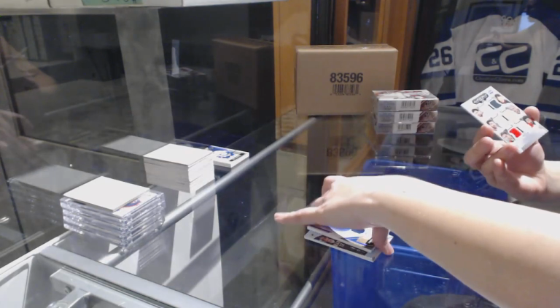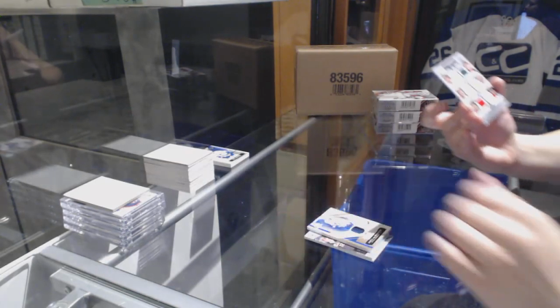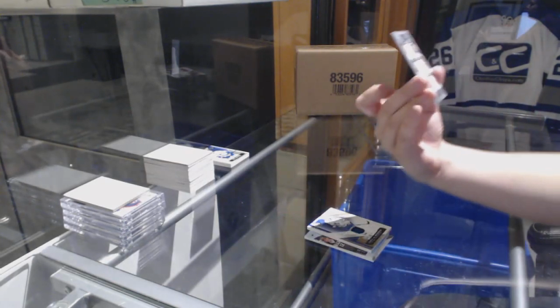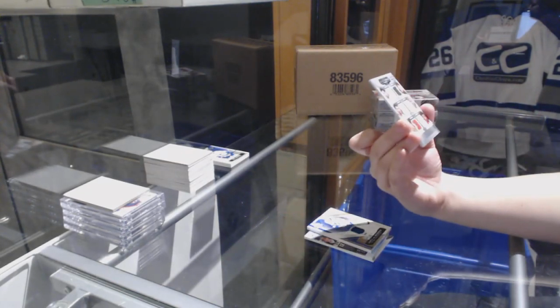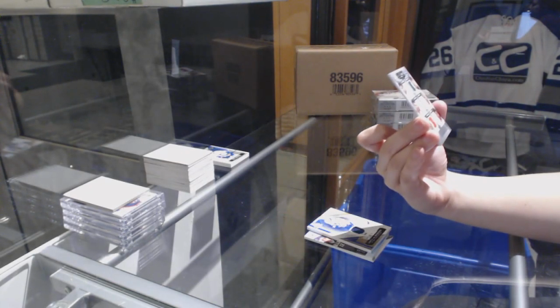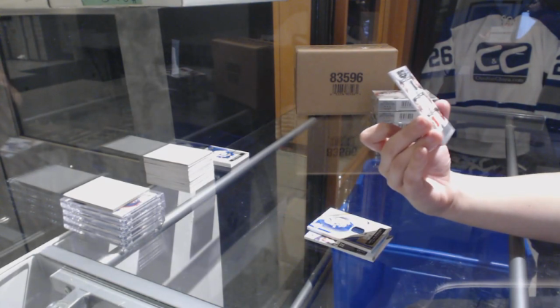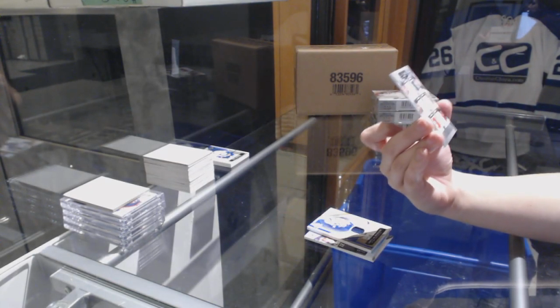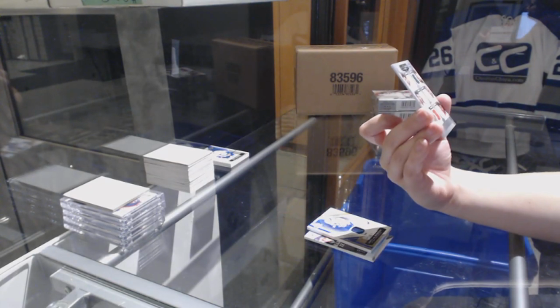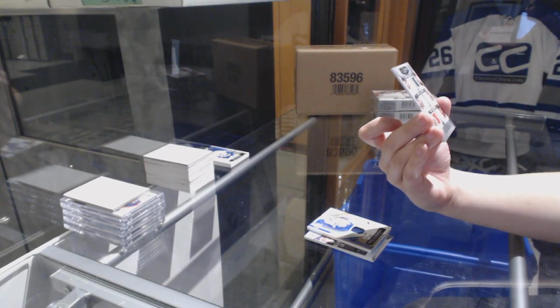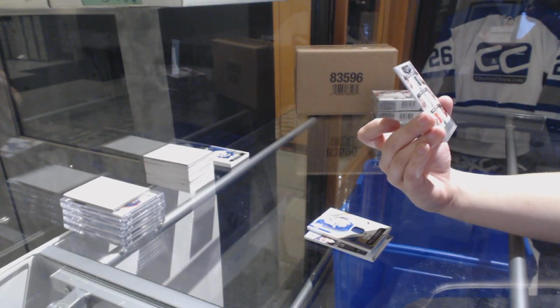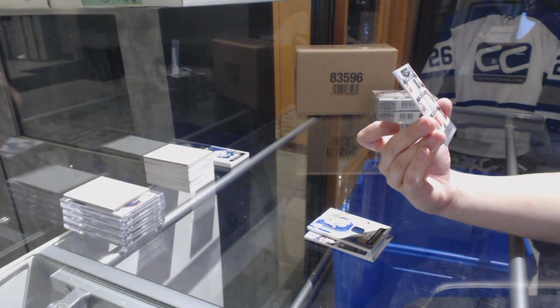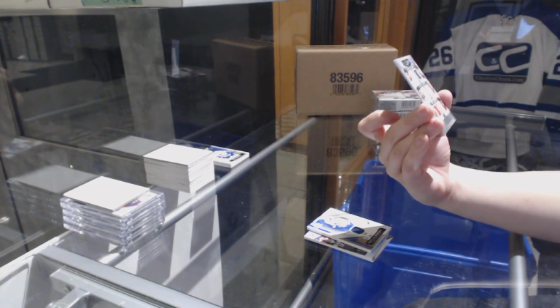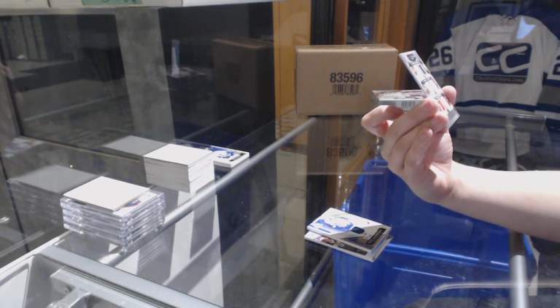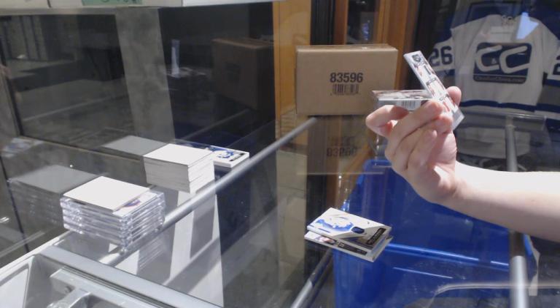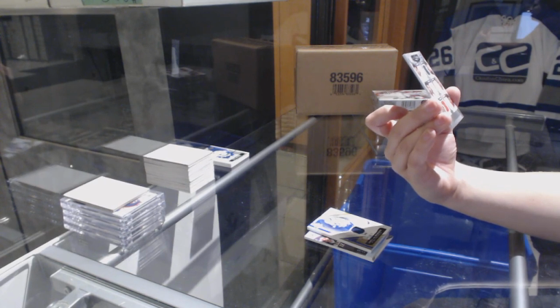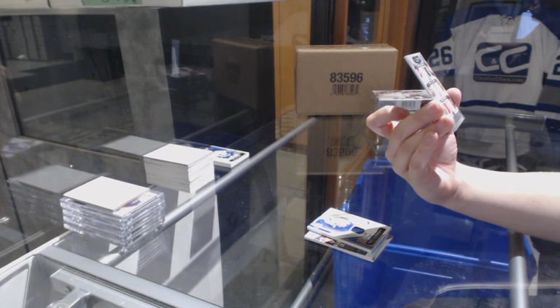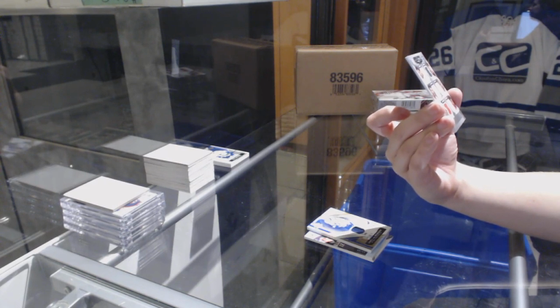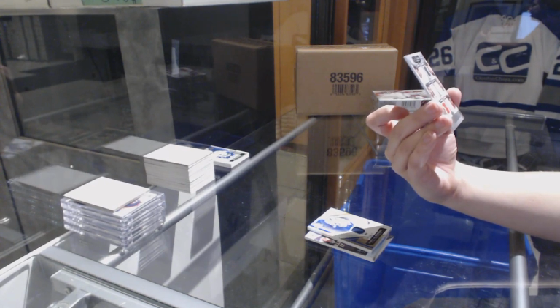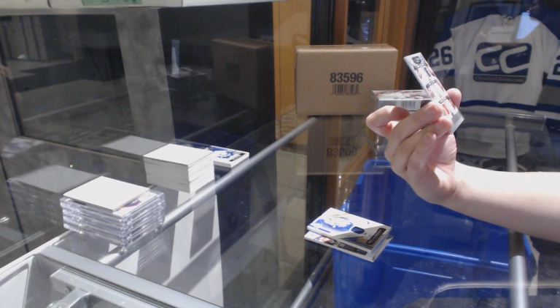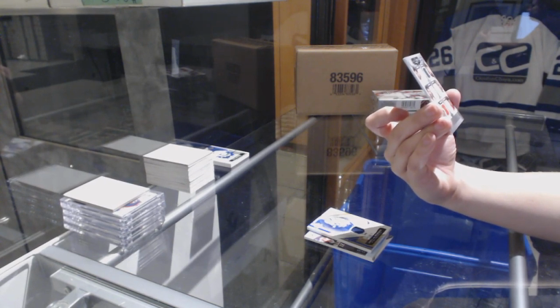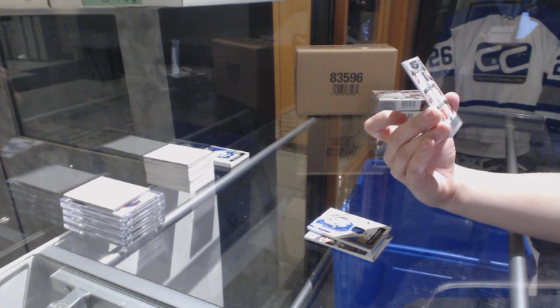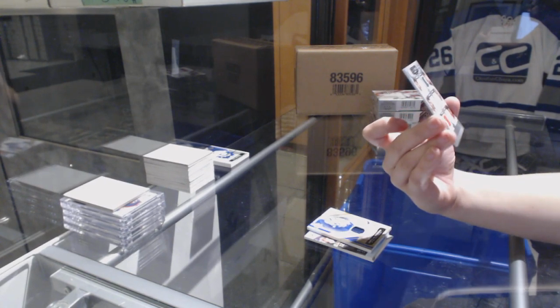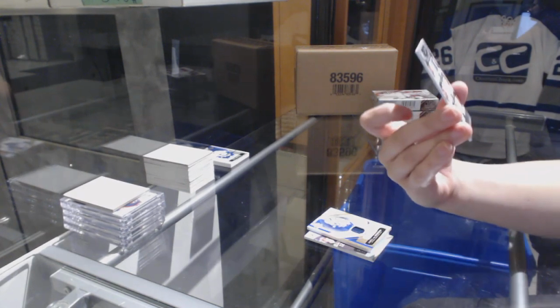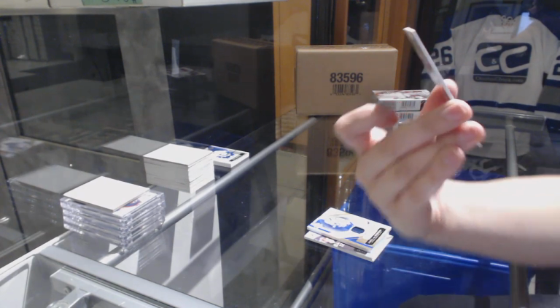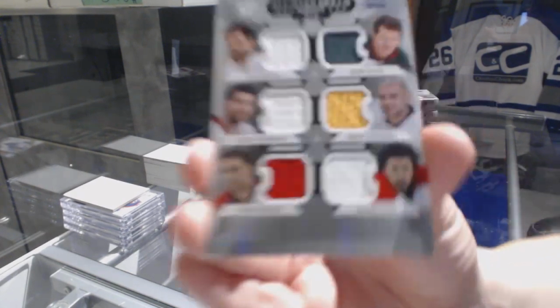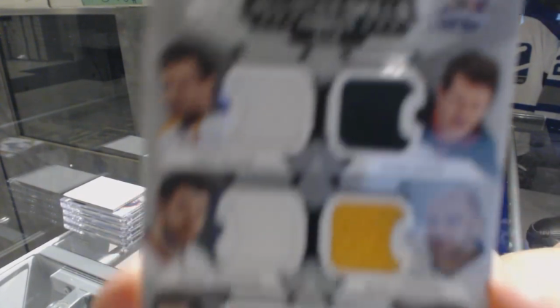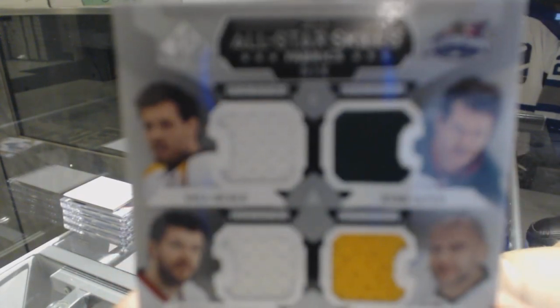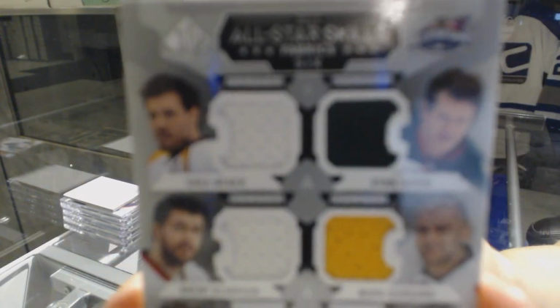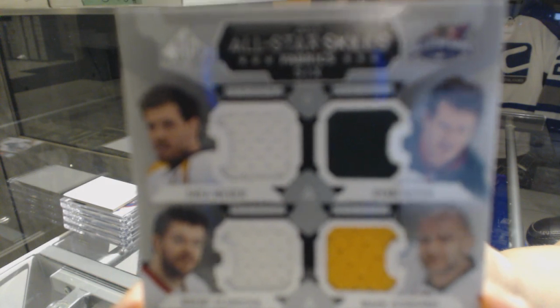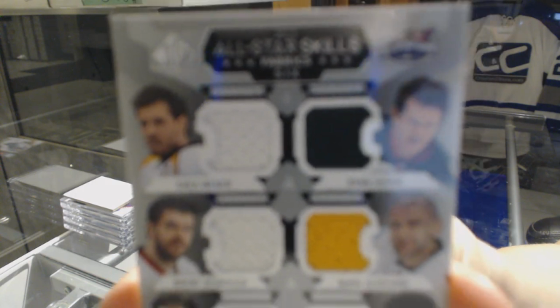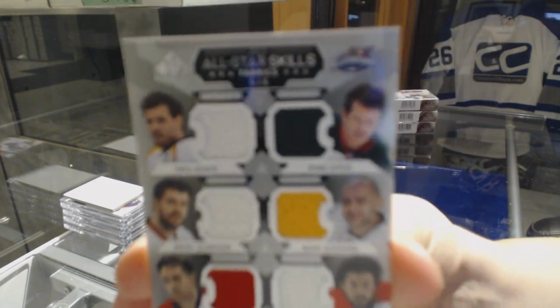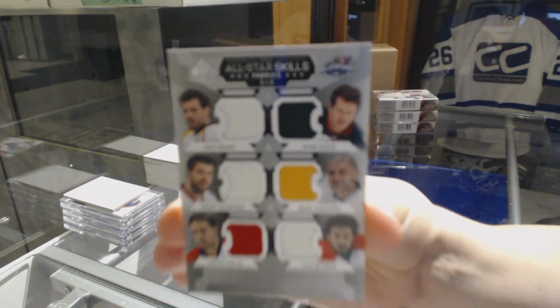And a six-way jersey random between Nashville, Minnesota, Chicago, Calgary, Florida, and Carolina — Shea Weber, Ryan Suter, Brent Seabrook, Mark Giordano, Aaron Ekblad, and Justin Falk.